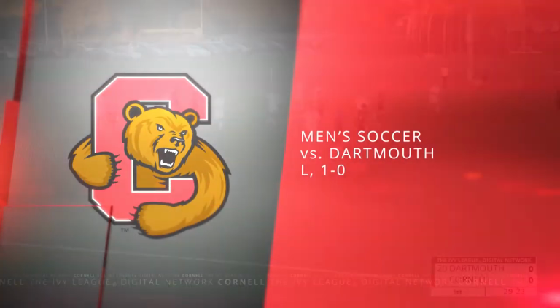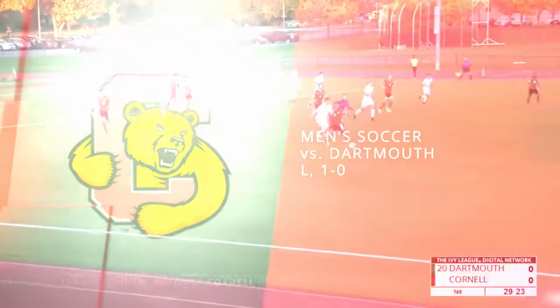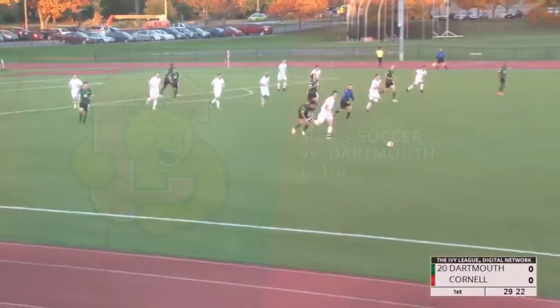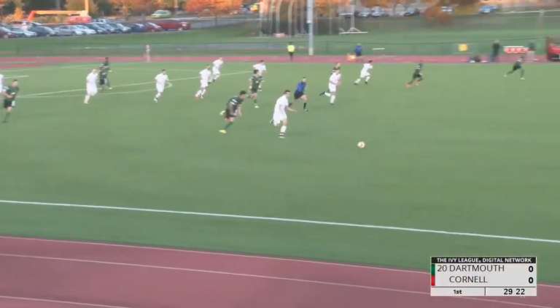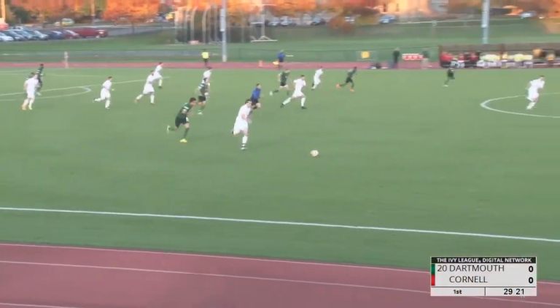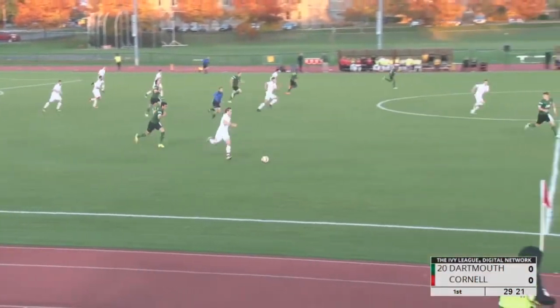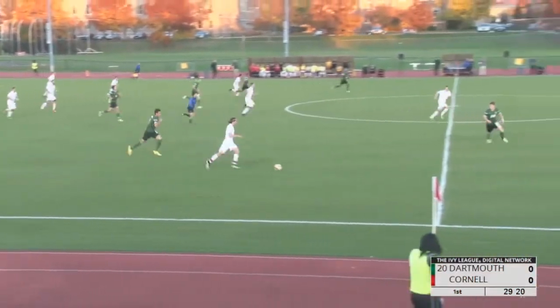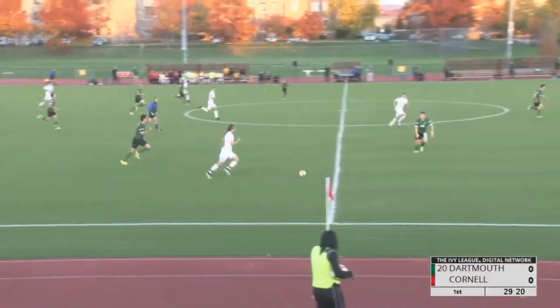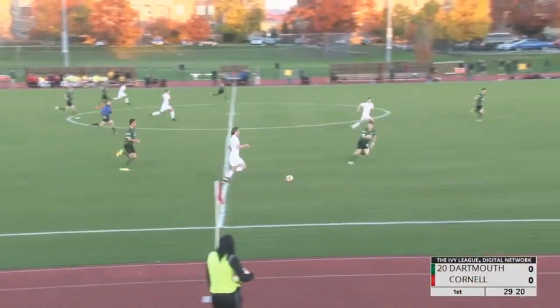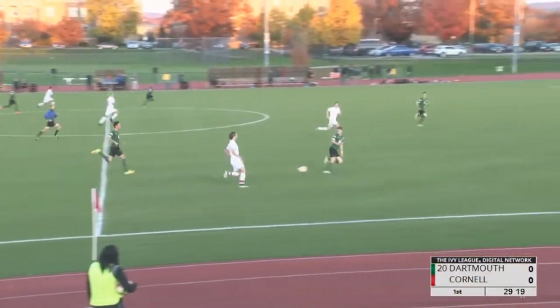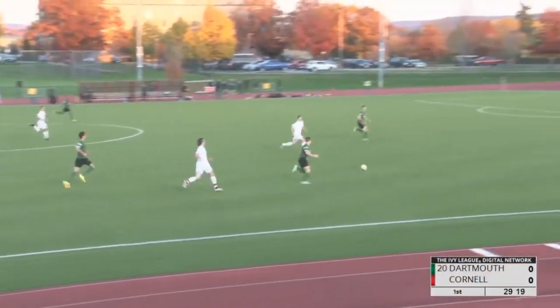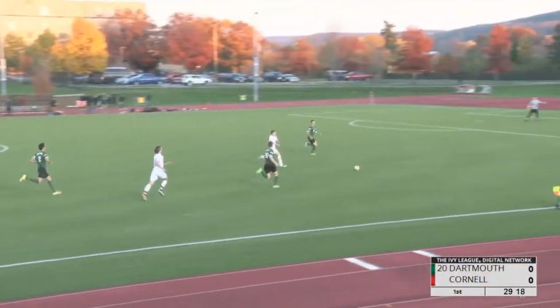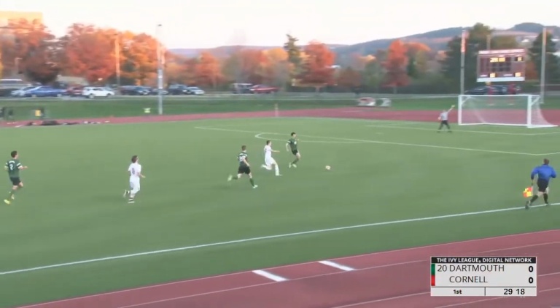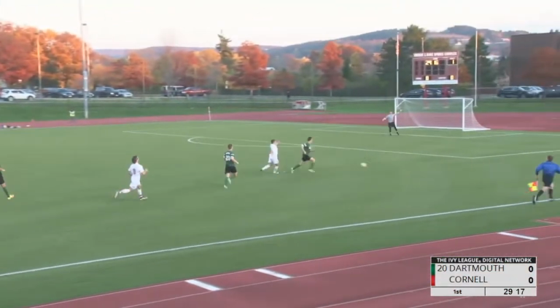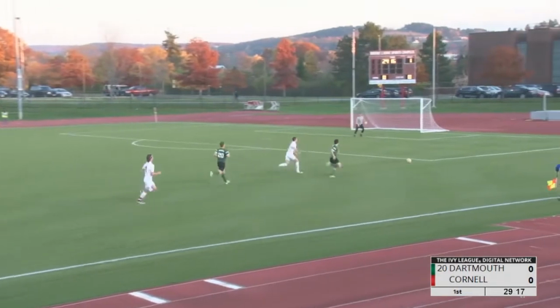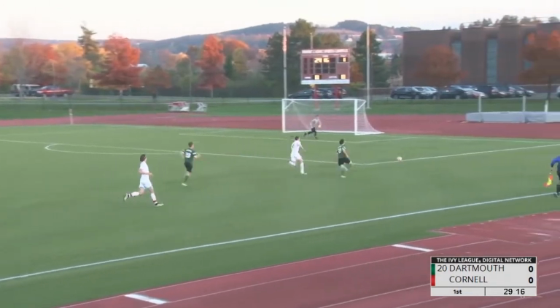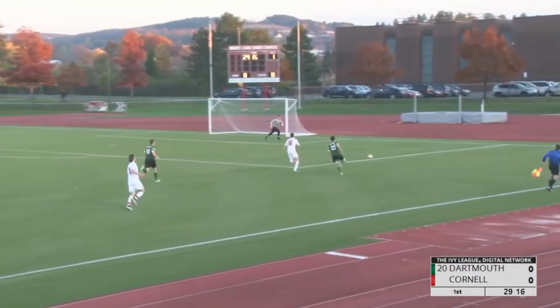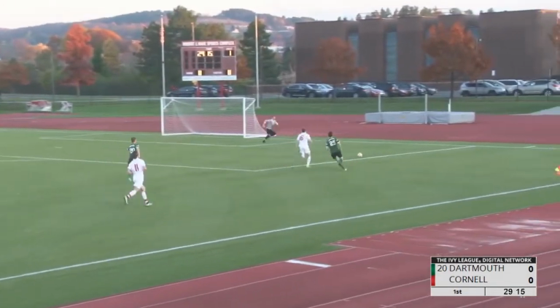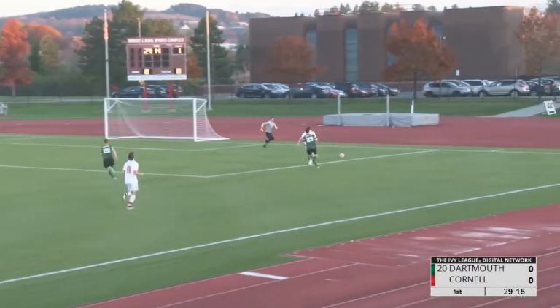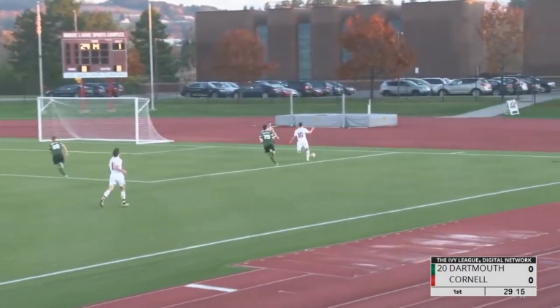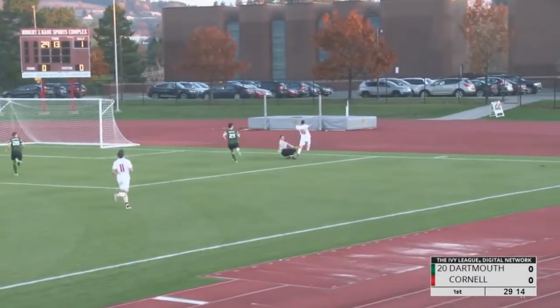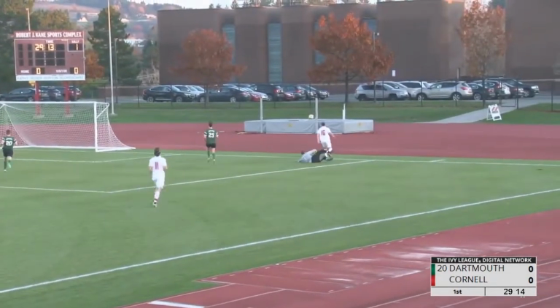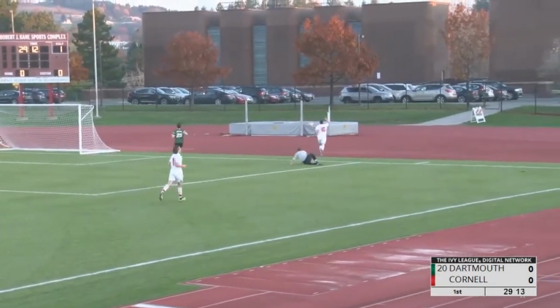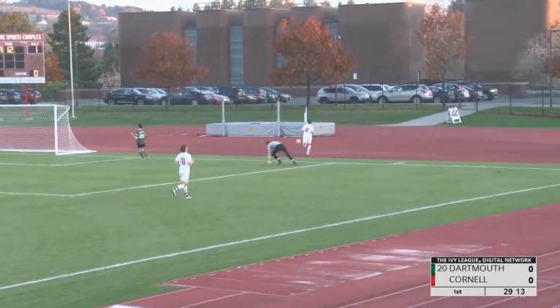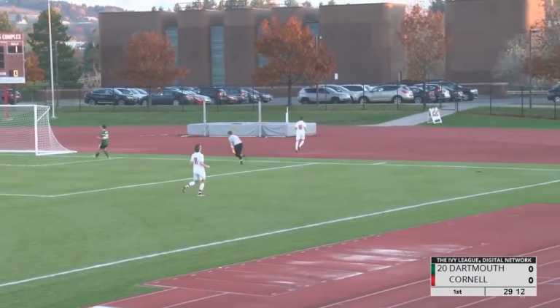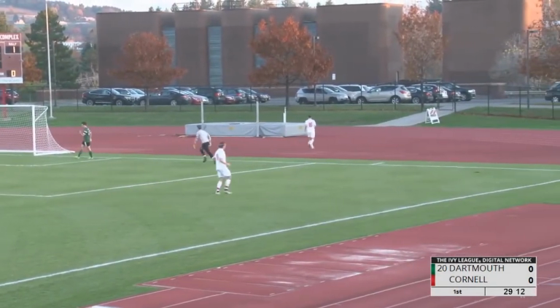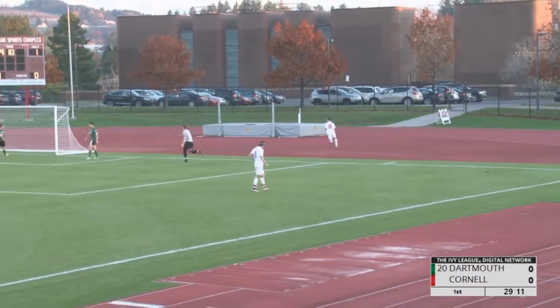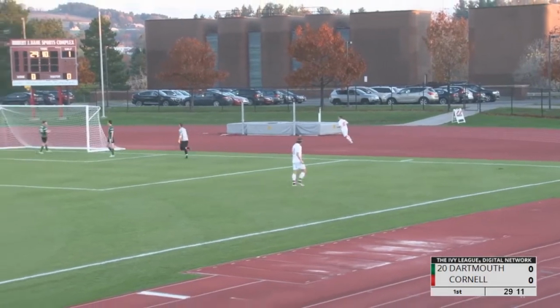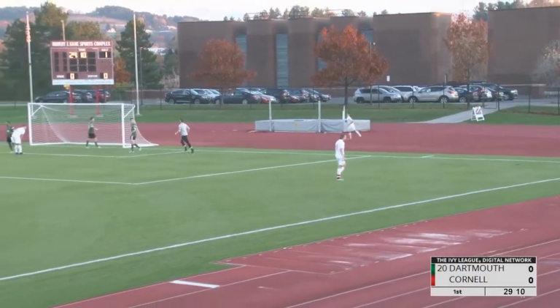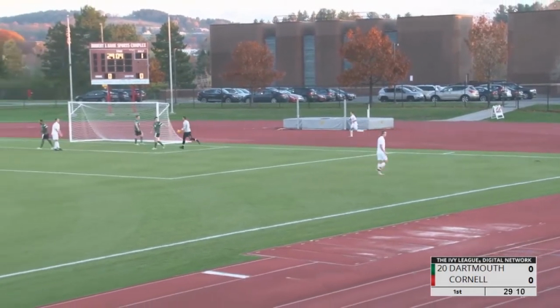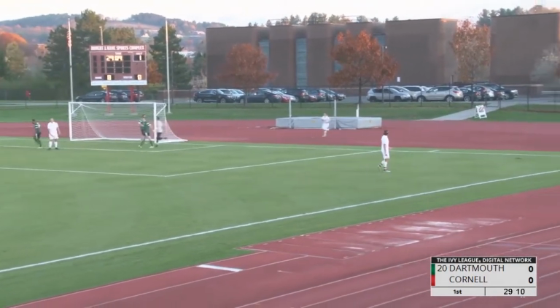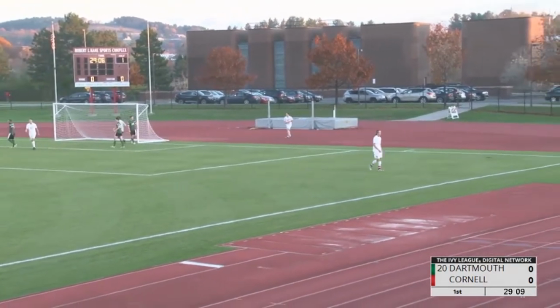Leads it for Waters, who escapes the defender, and here comes Ryan Waters. He's got Pedlow running with him, too far for Pedlow. Keeper coming out, and nice play there from Pedlow to win the corner, as James Hickok.